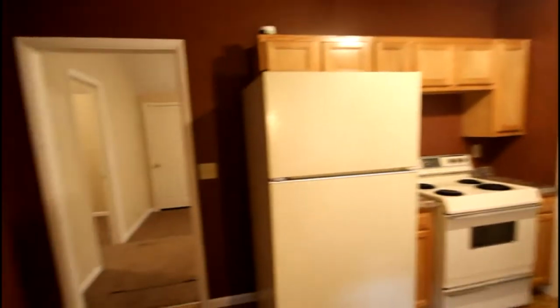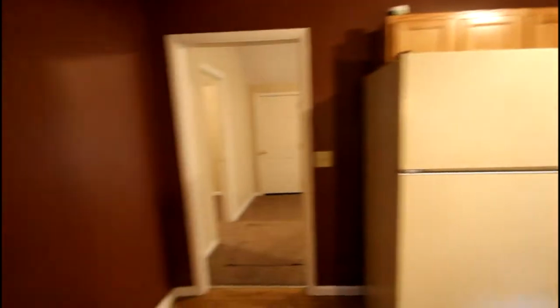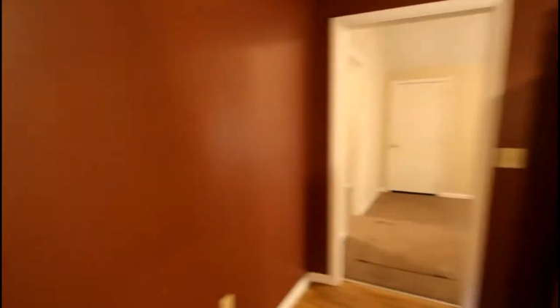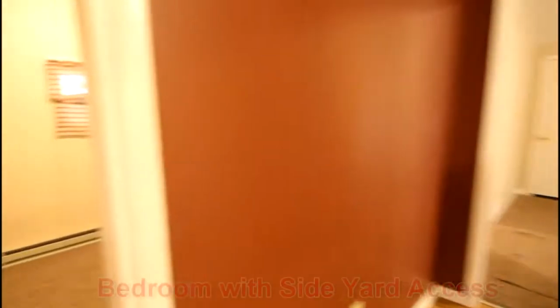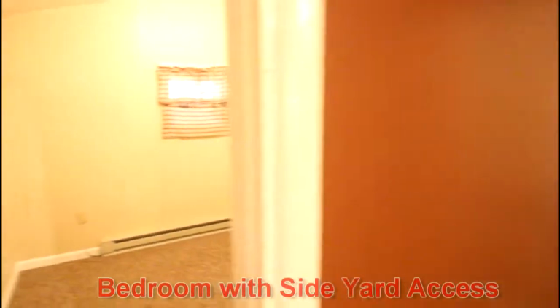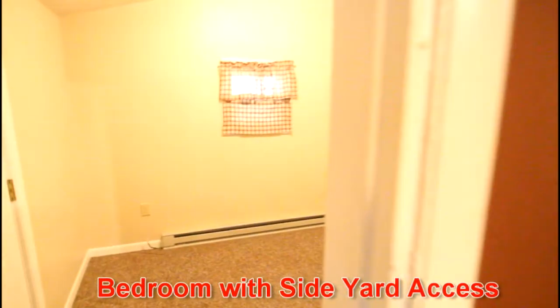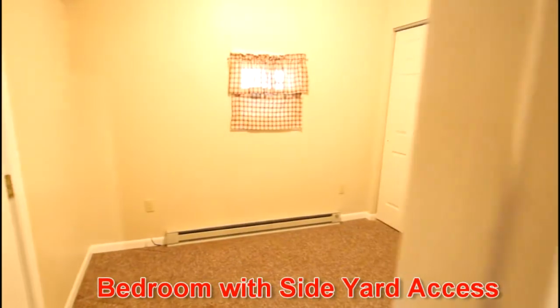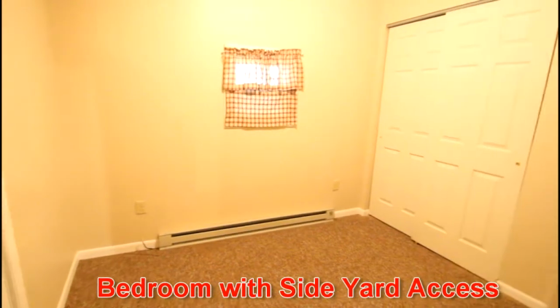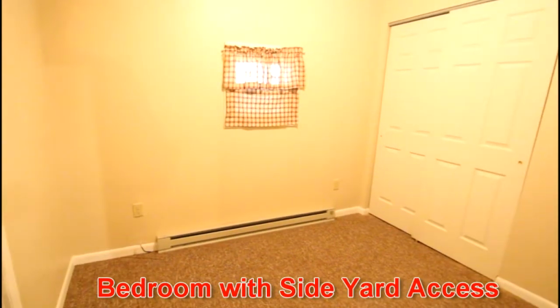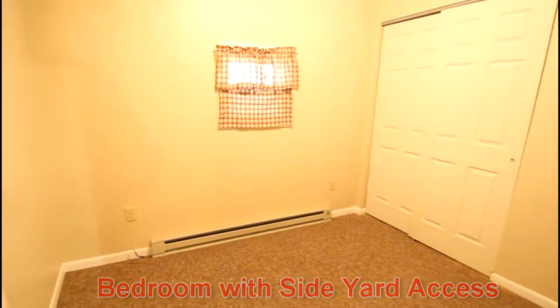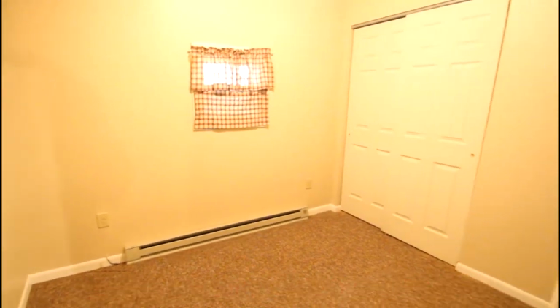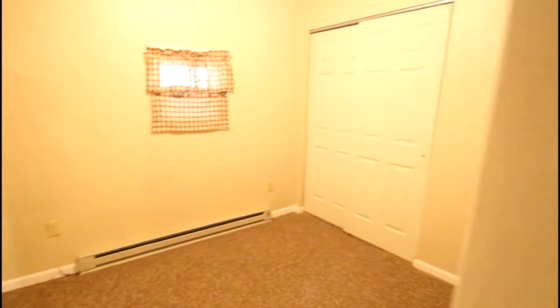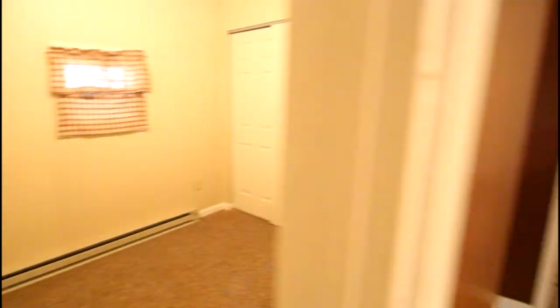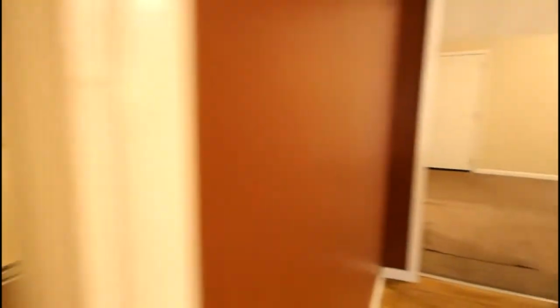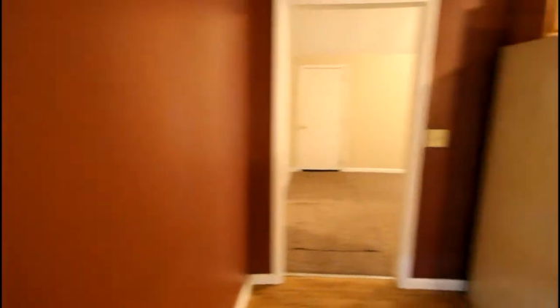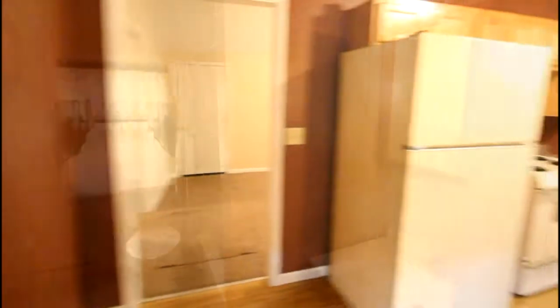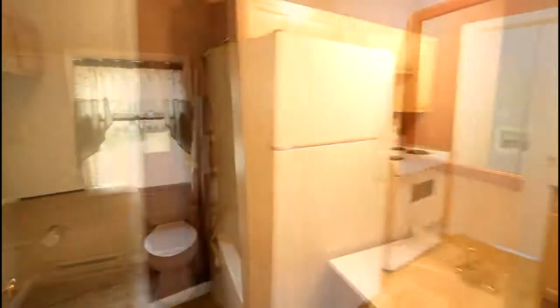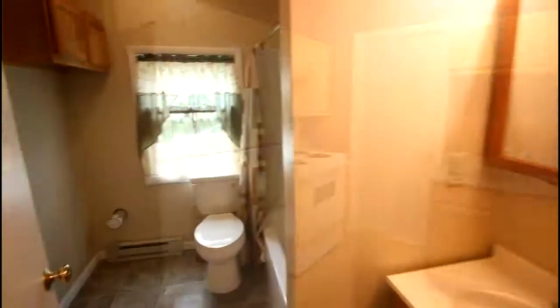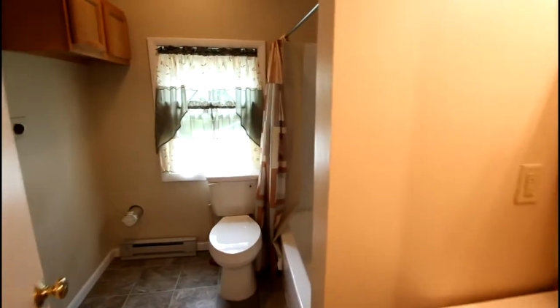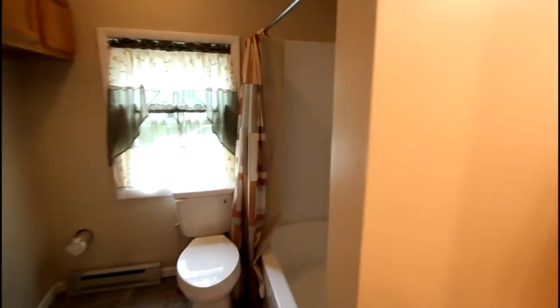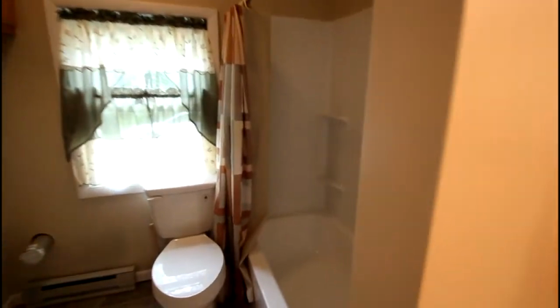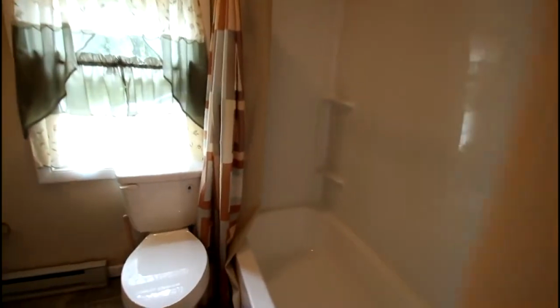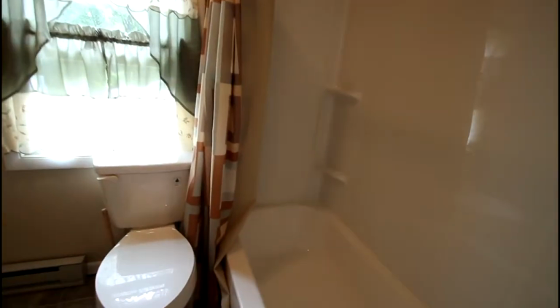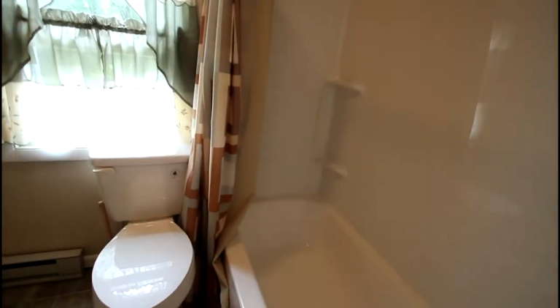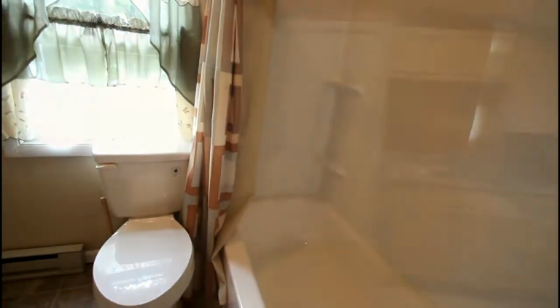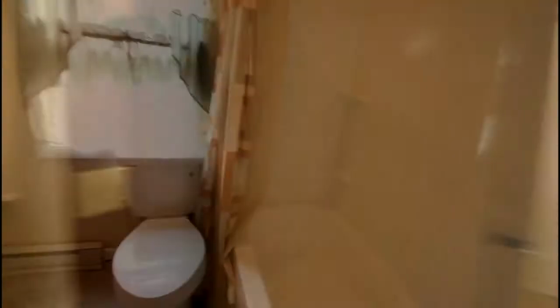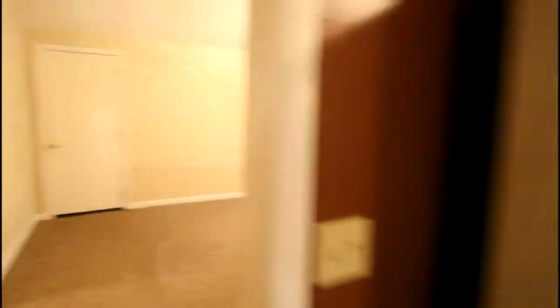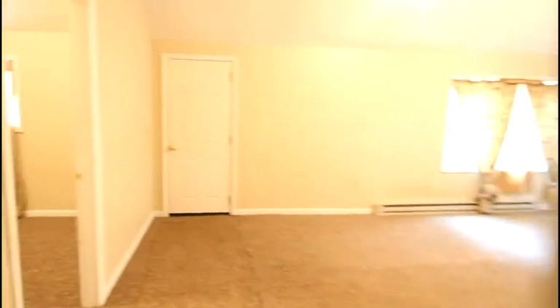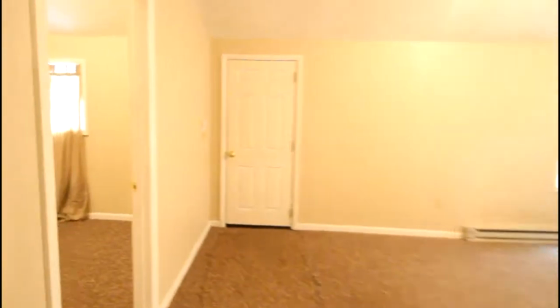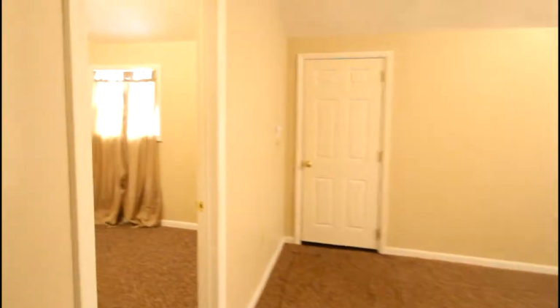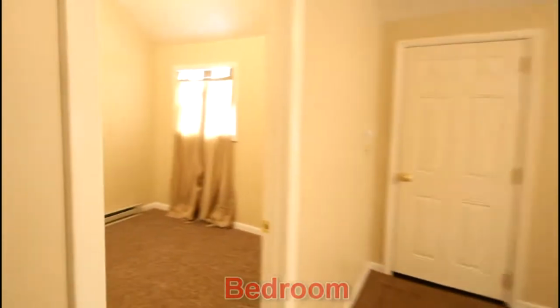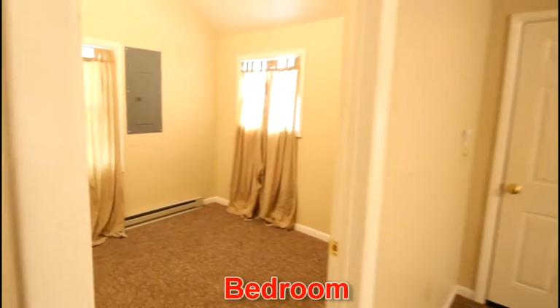And then access to a bedroom, the bath, and the second bedroom.